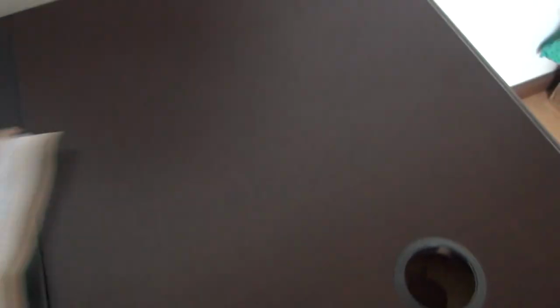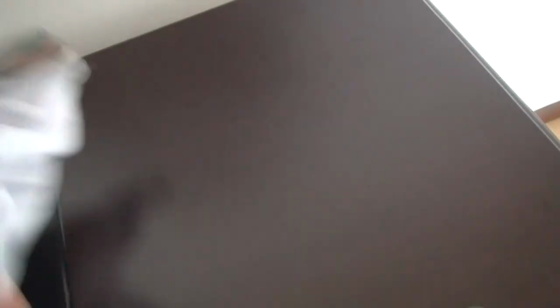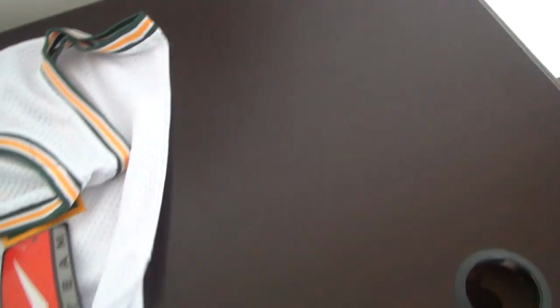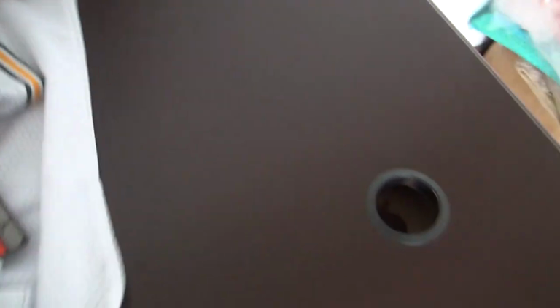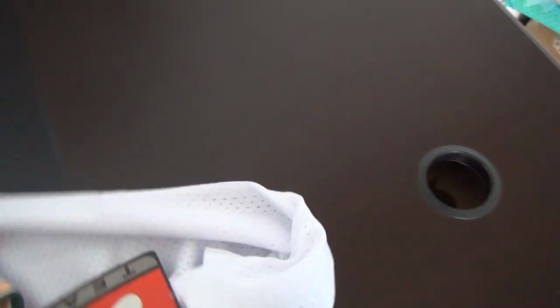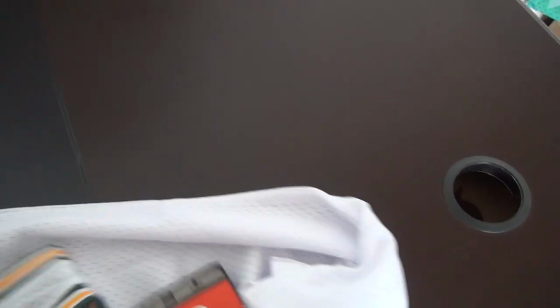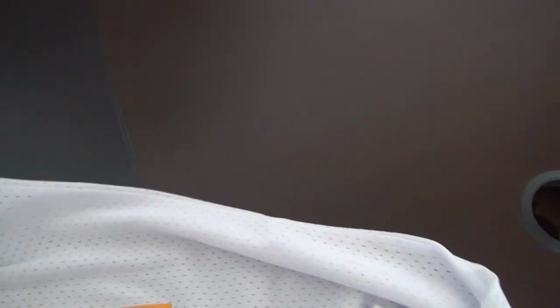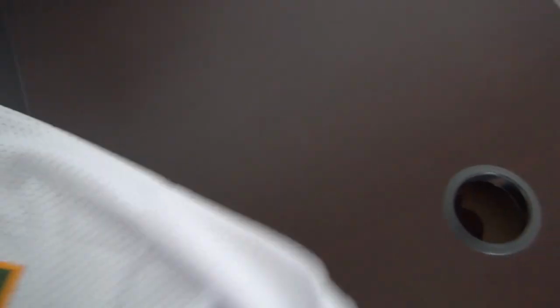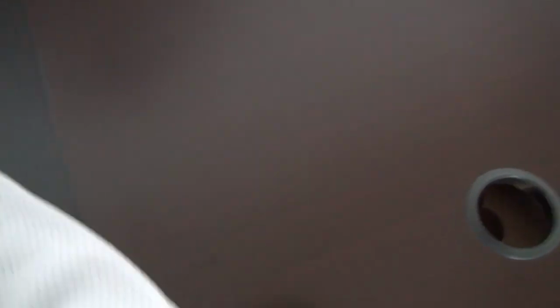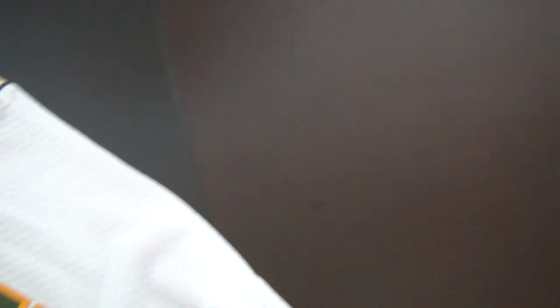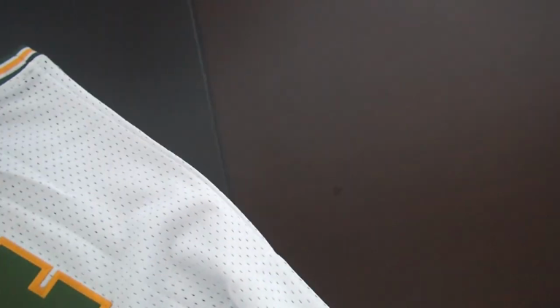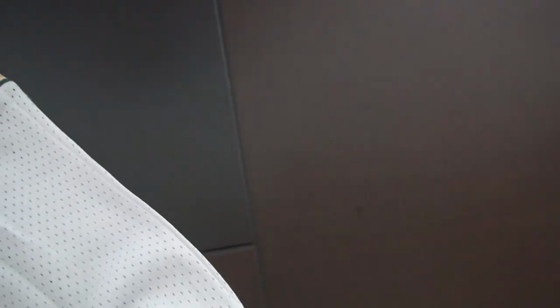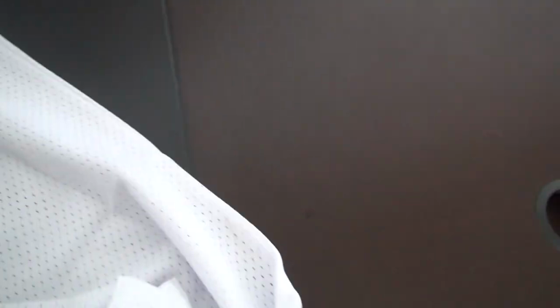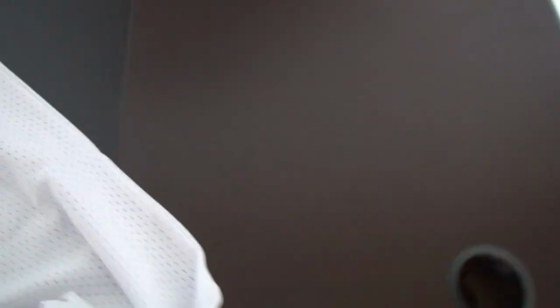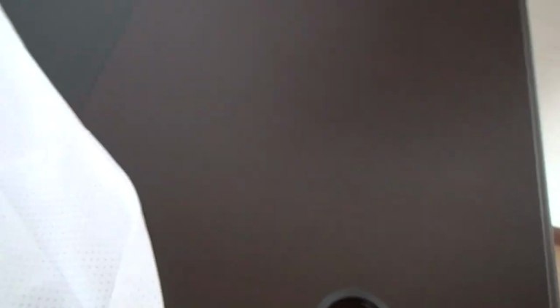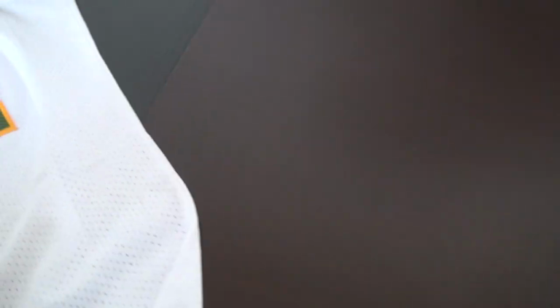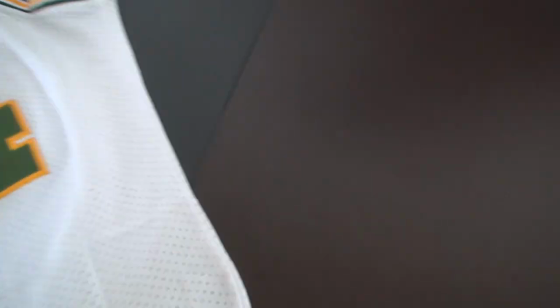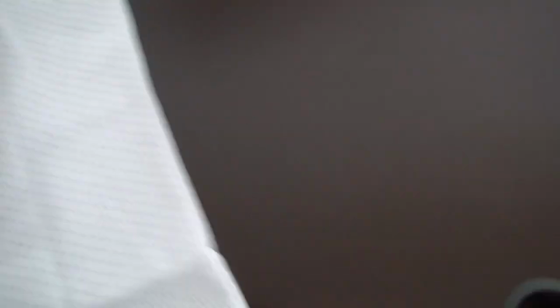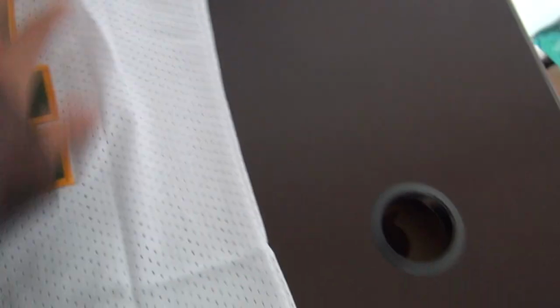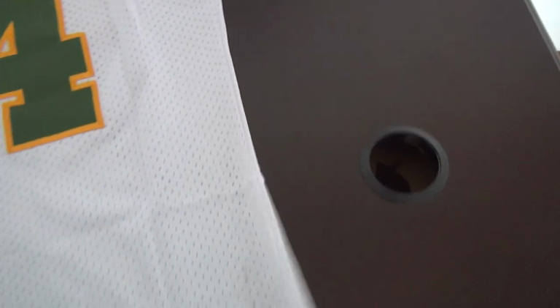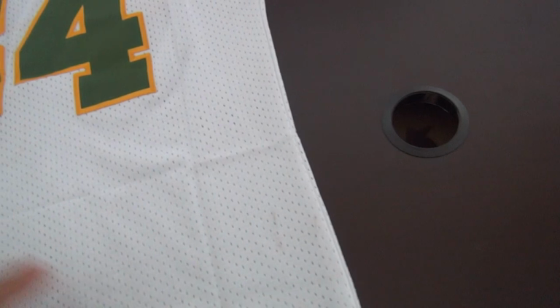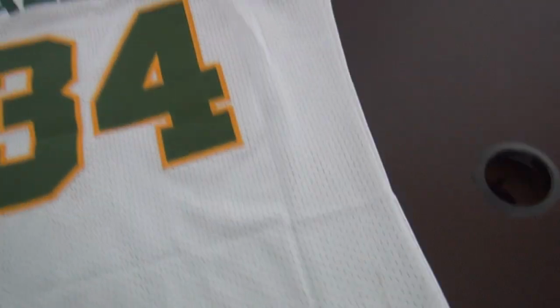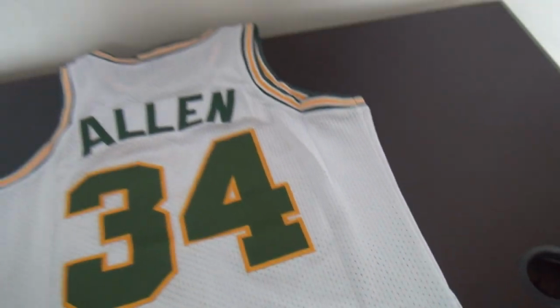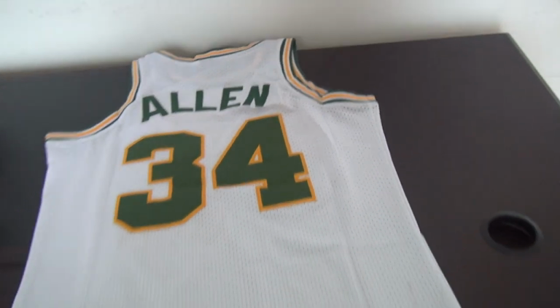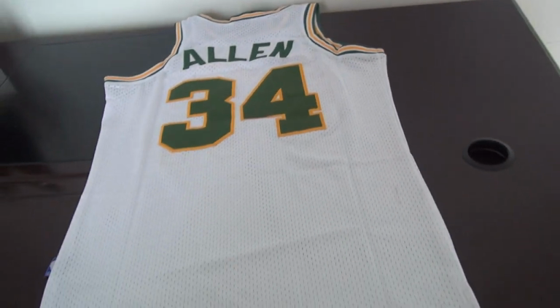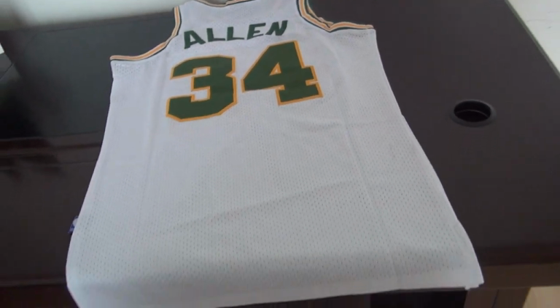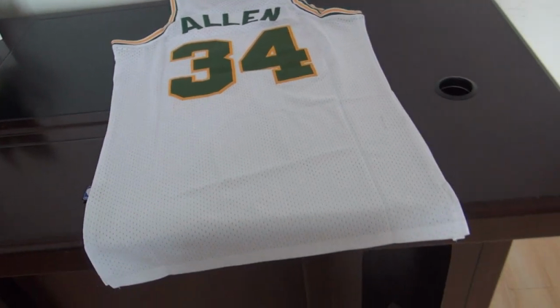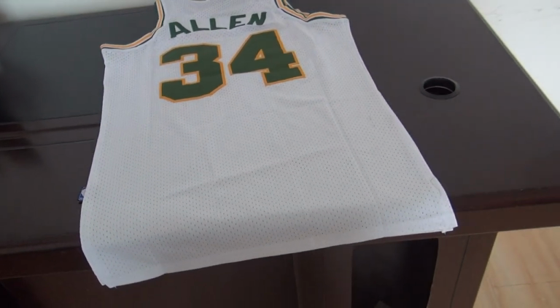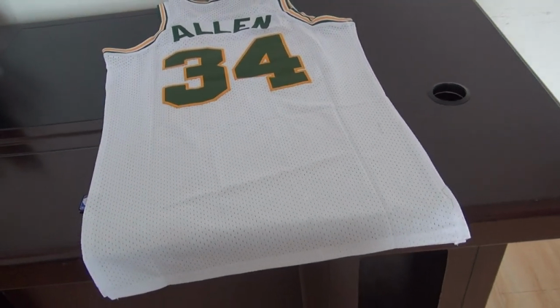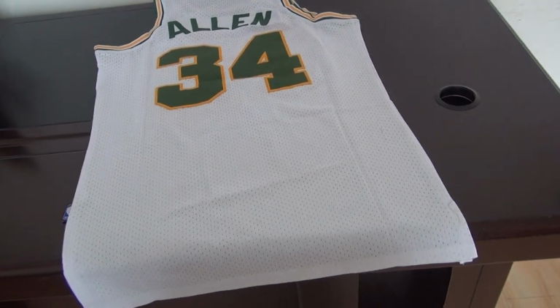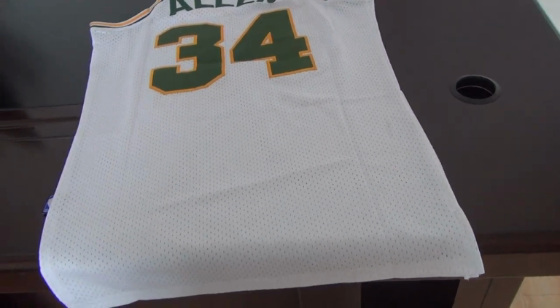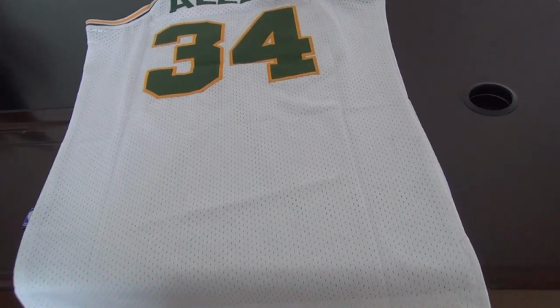Let me show you the bag. Number 34 Allen jersey from the Sonics, size small.